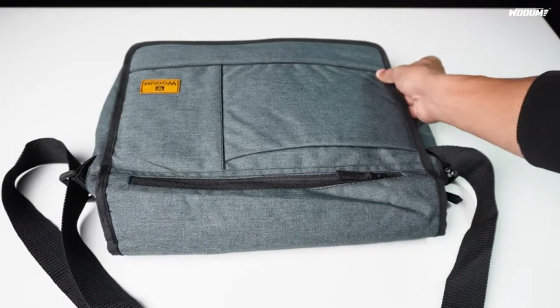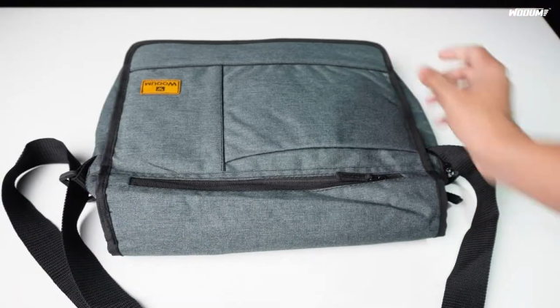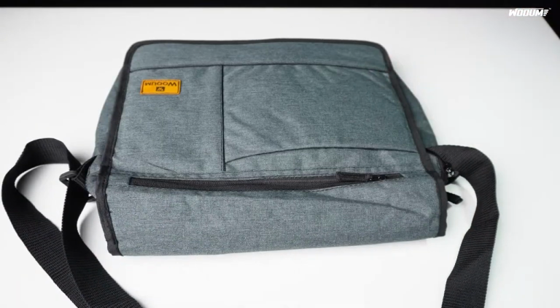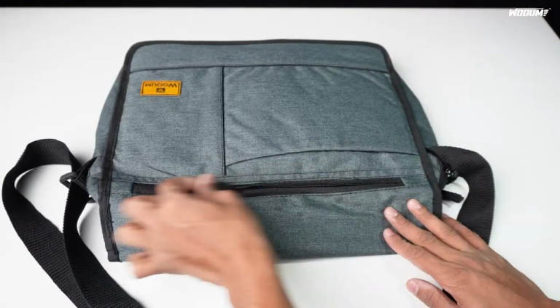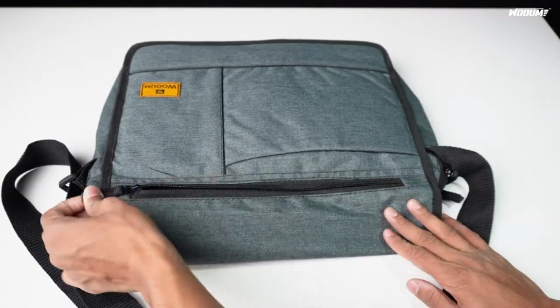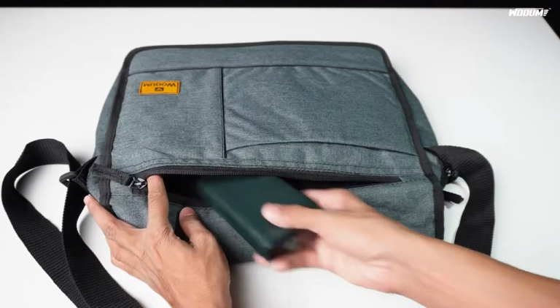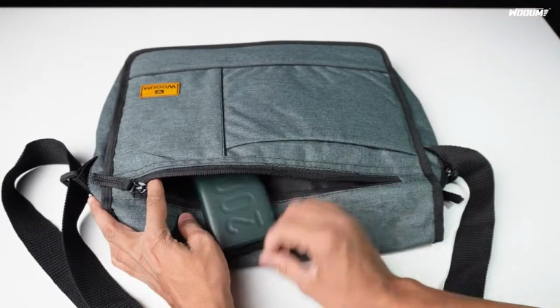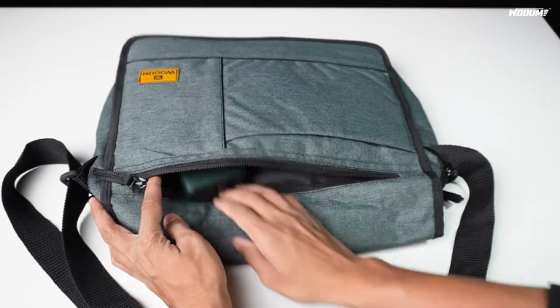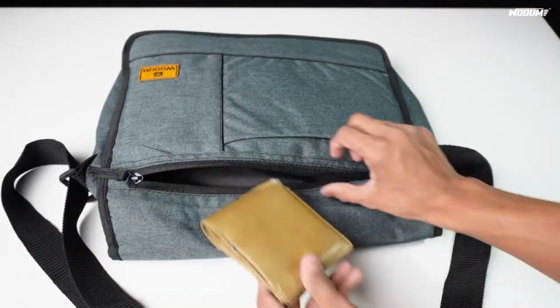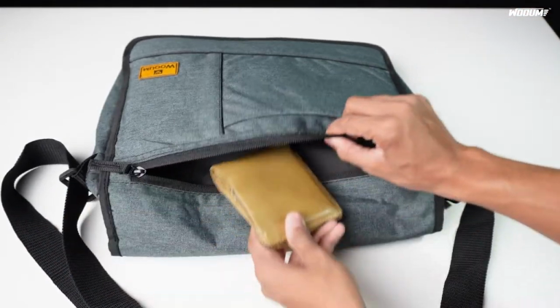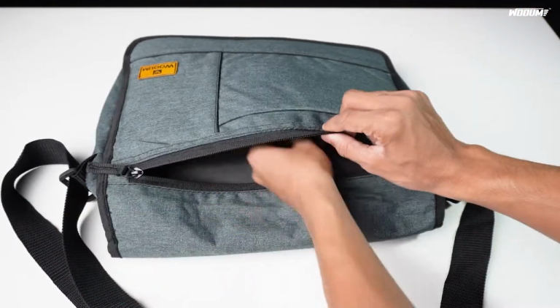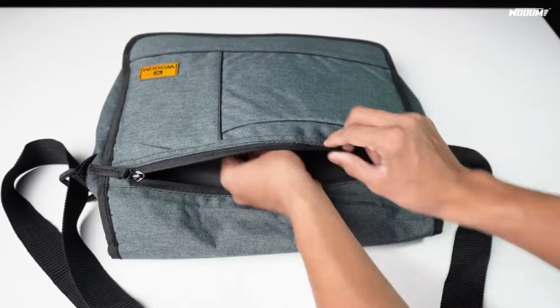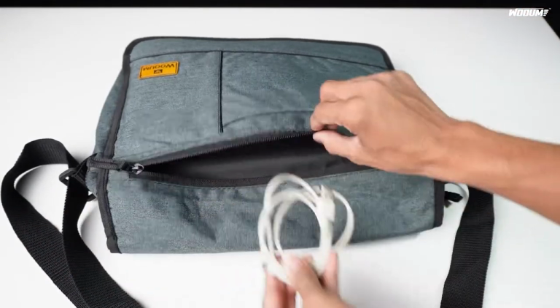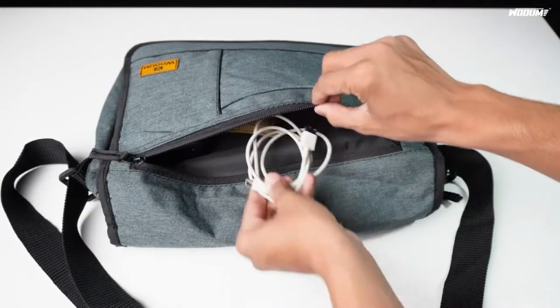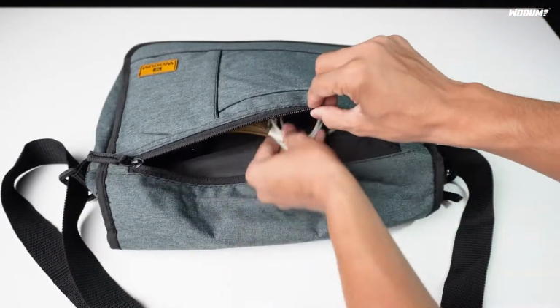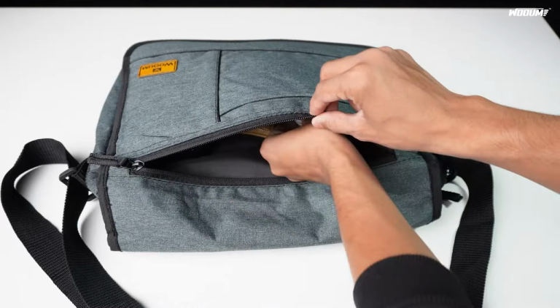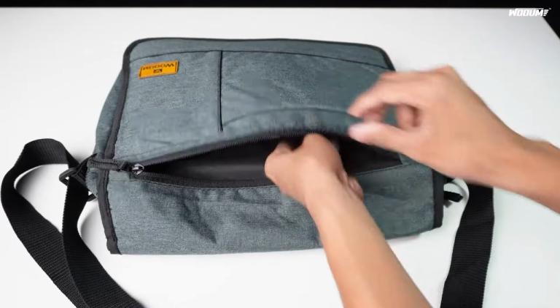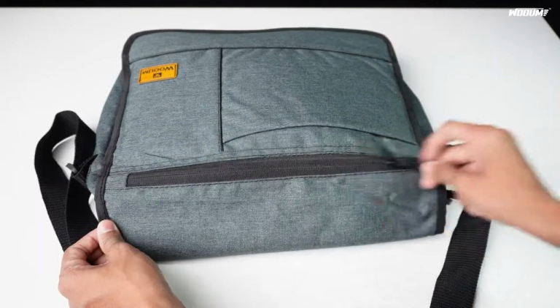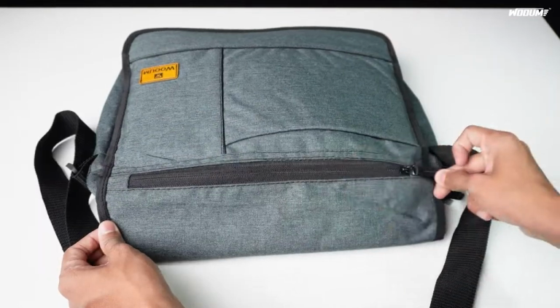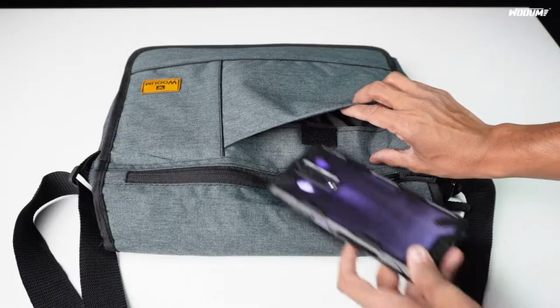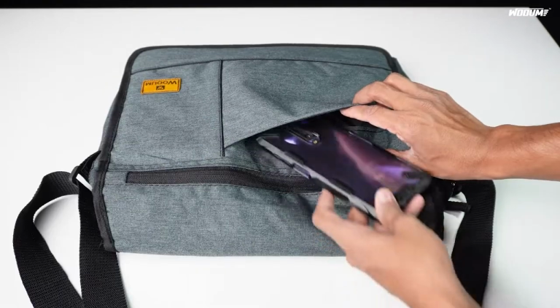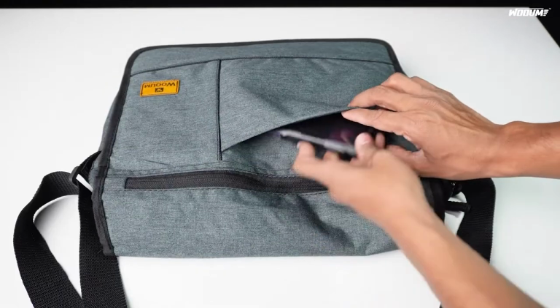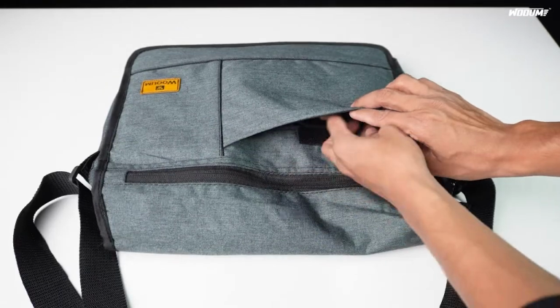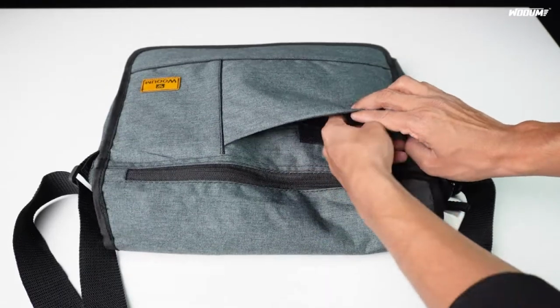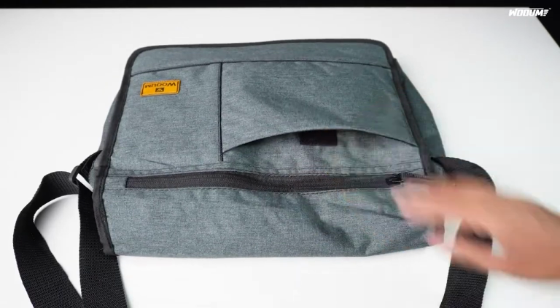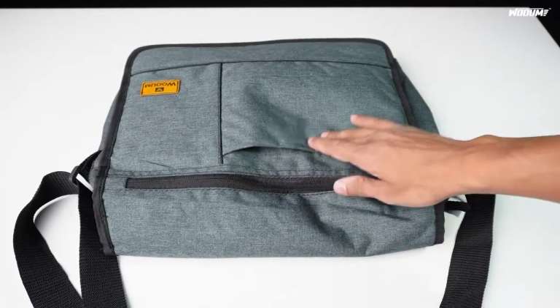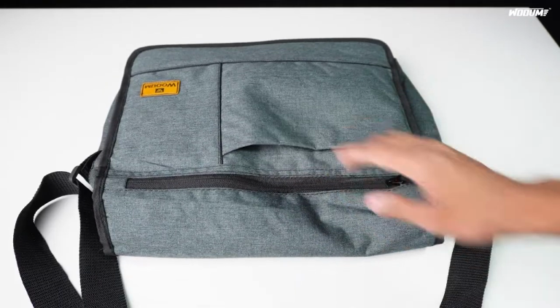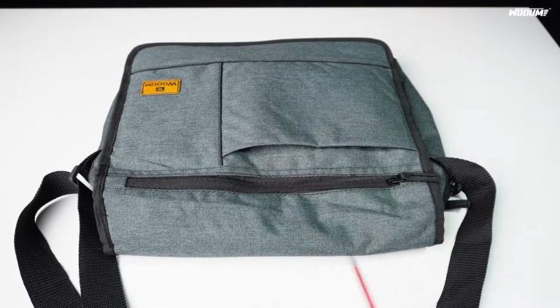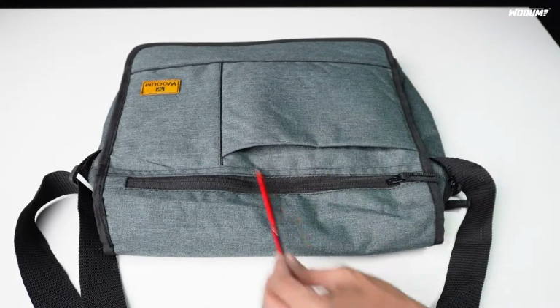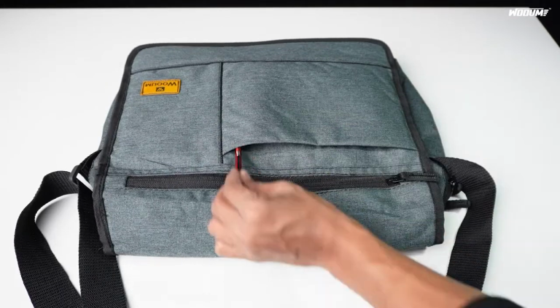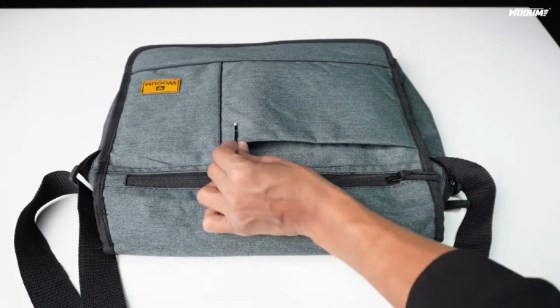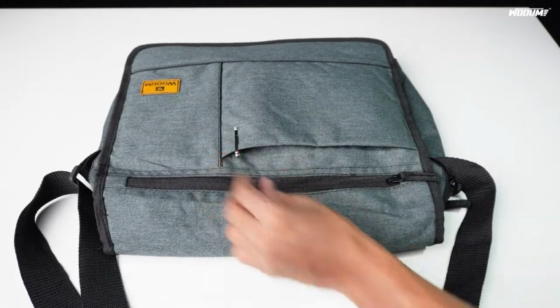Front zipper compartment for your power banks, chargers, purse, and other daily essentials. Another front velcro compartment for your smartphone, pens, and other accessories.